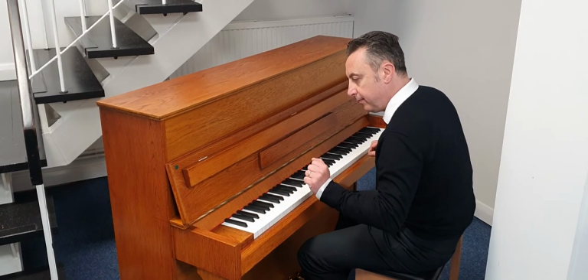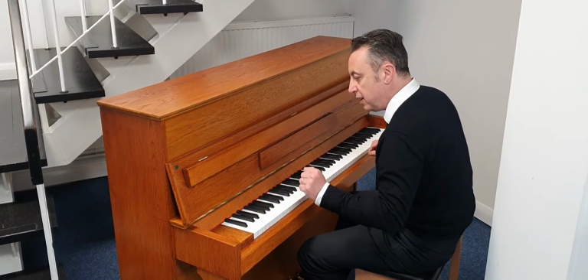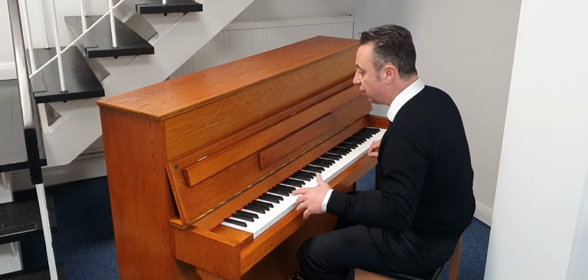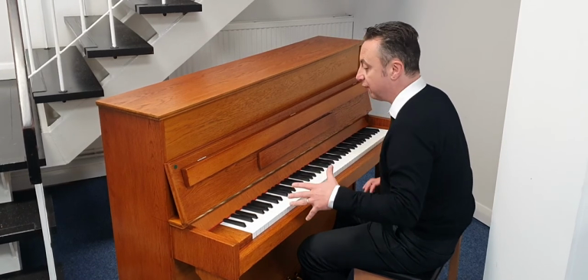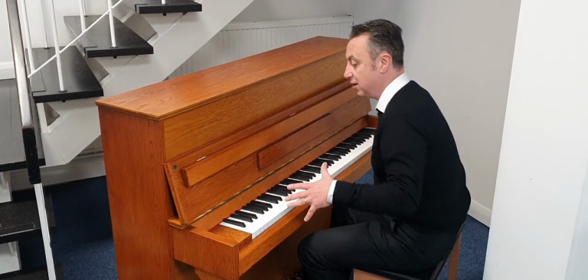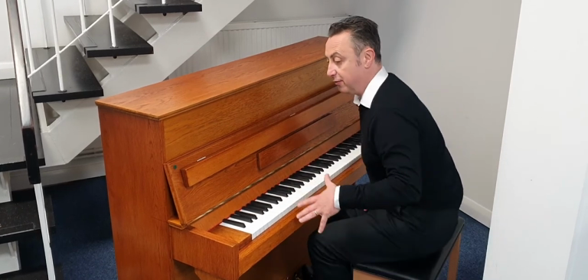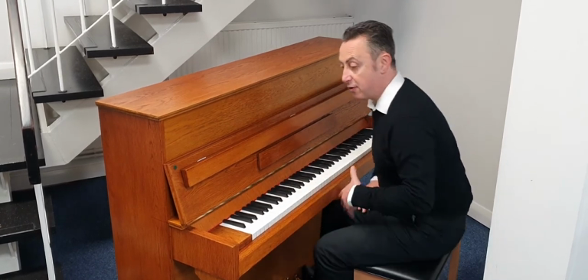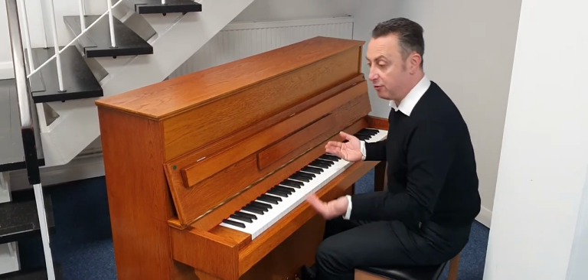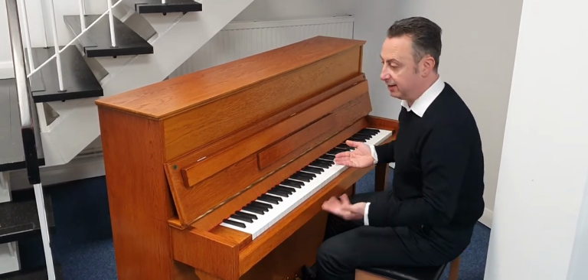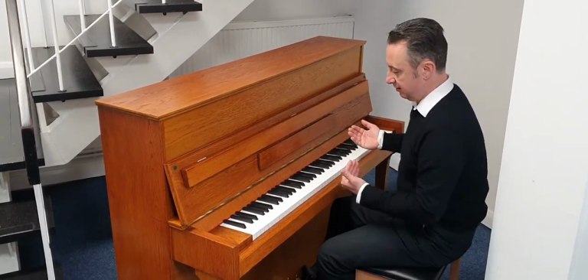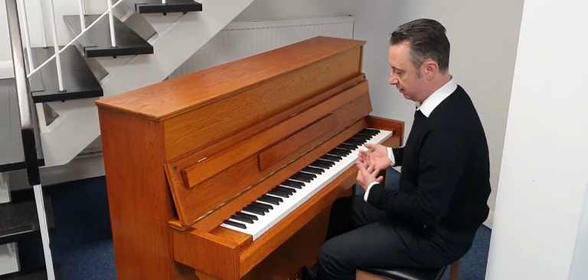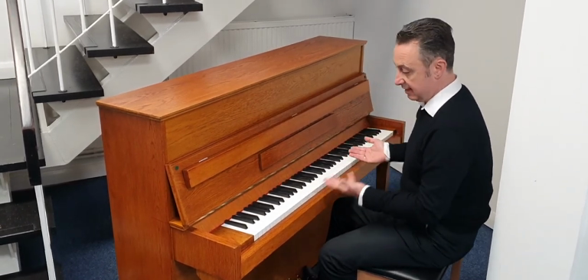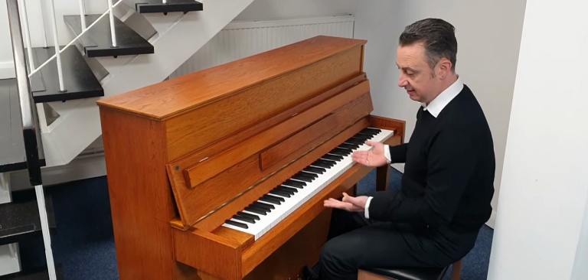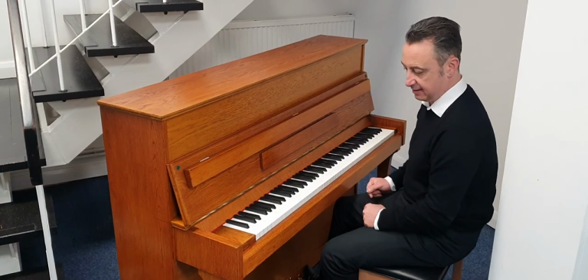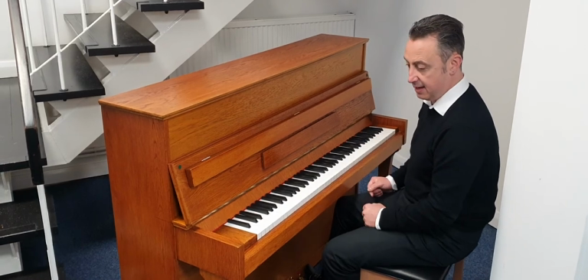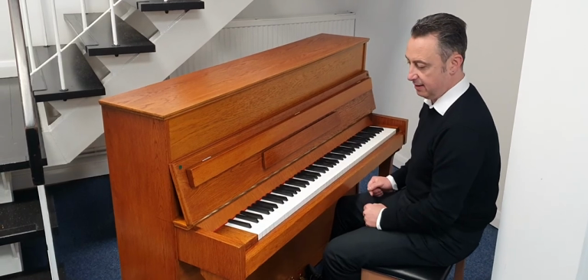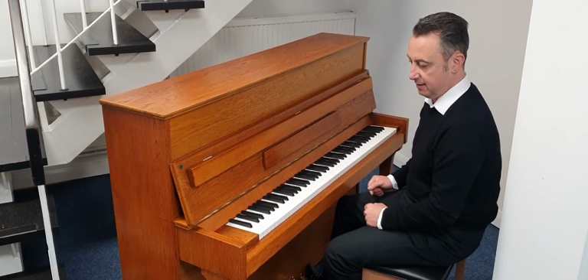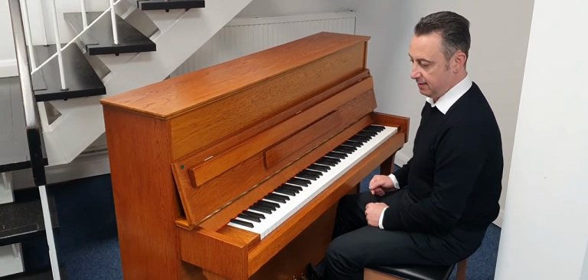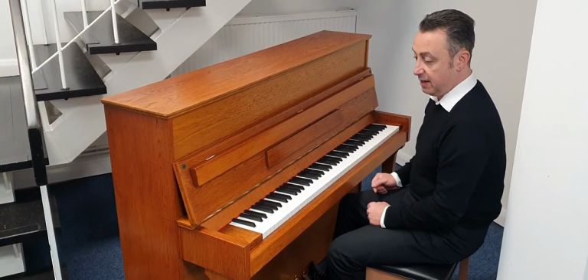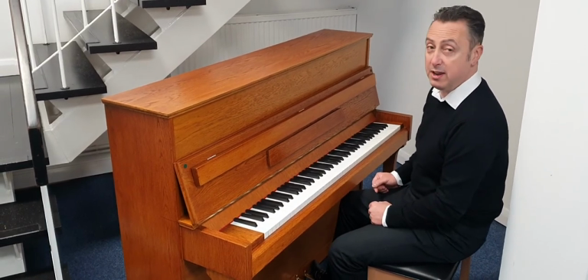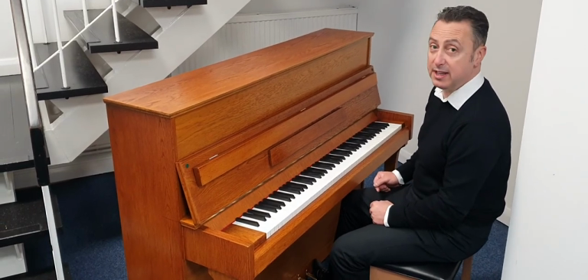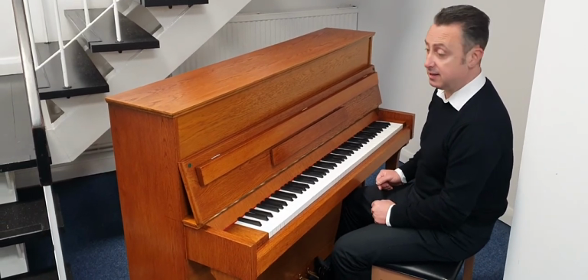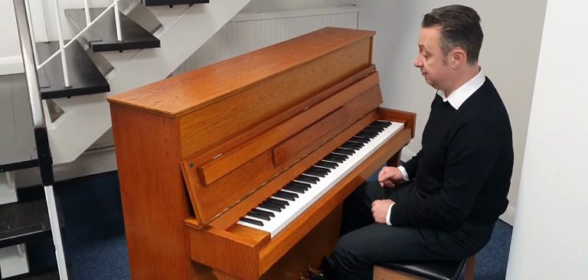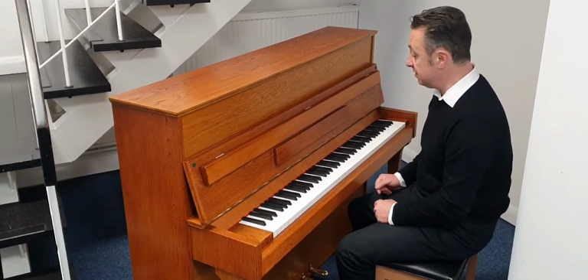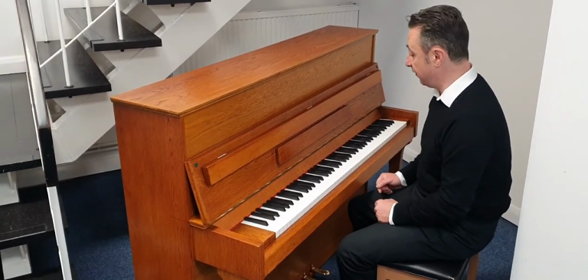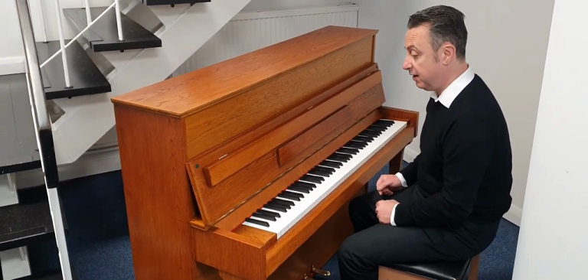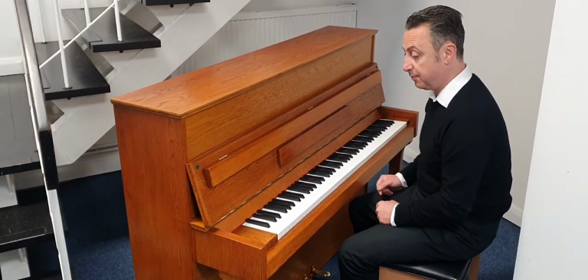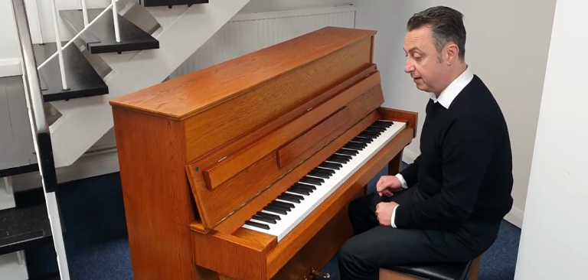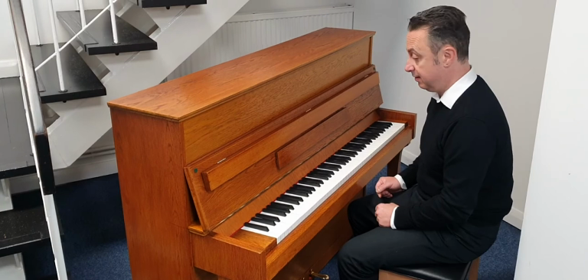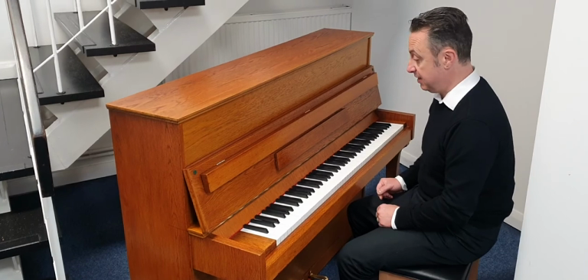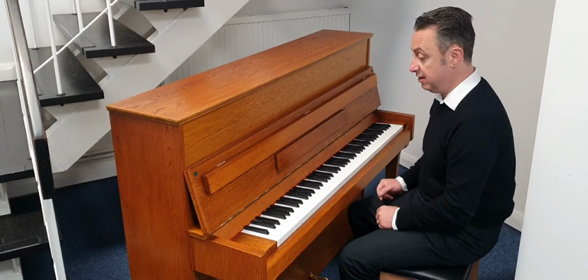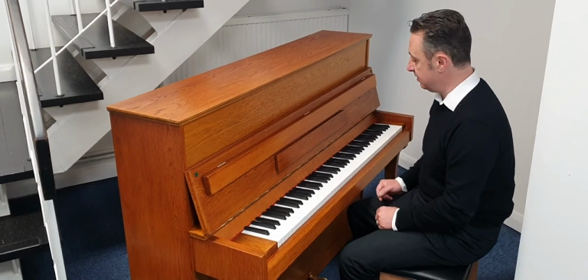It's got a lovely tone, great ring, excellent sustain. It really is a lovely piano and plays really nicely.